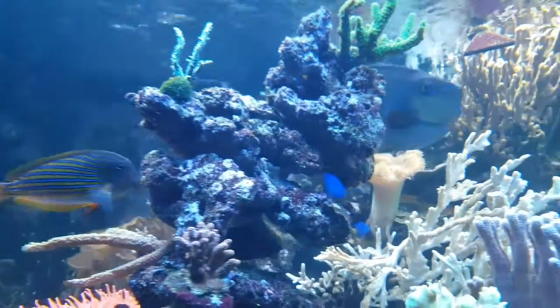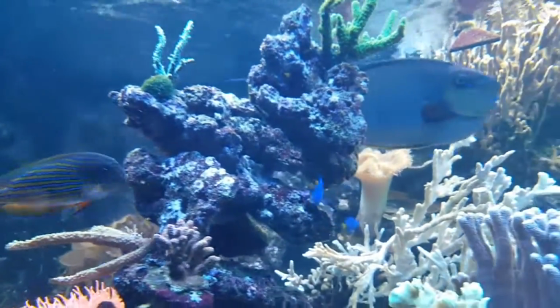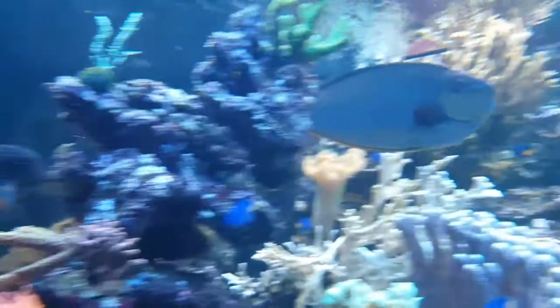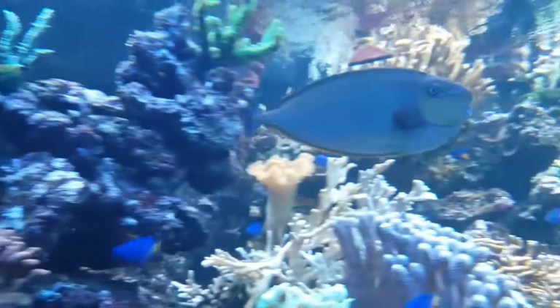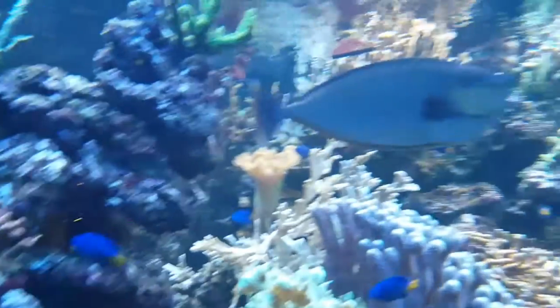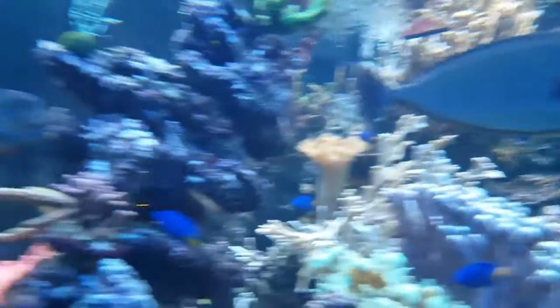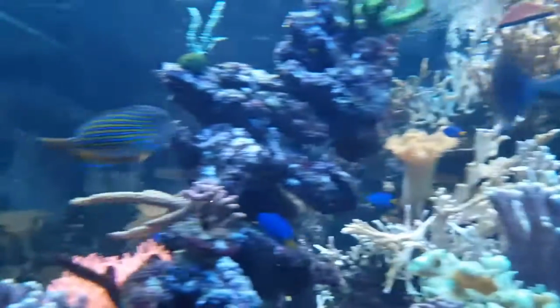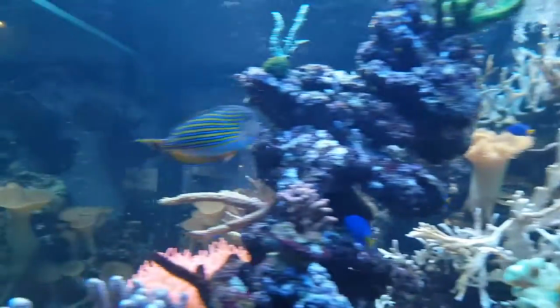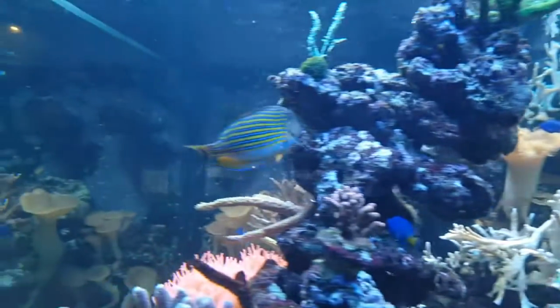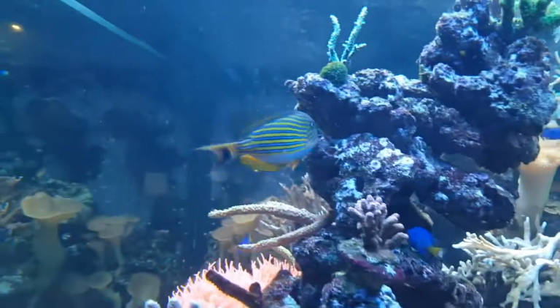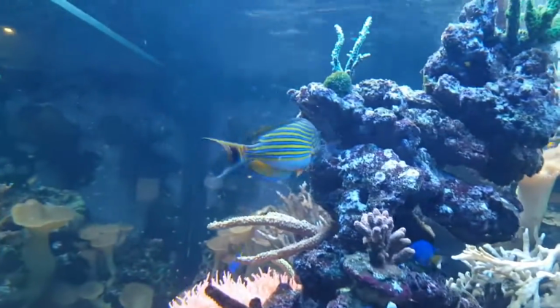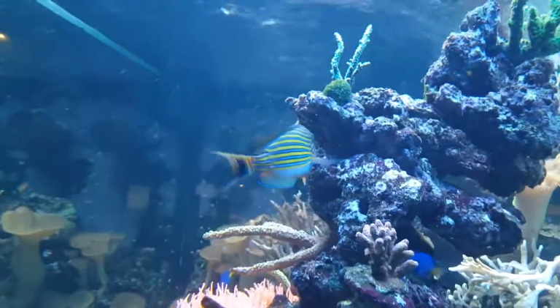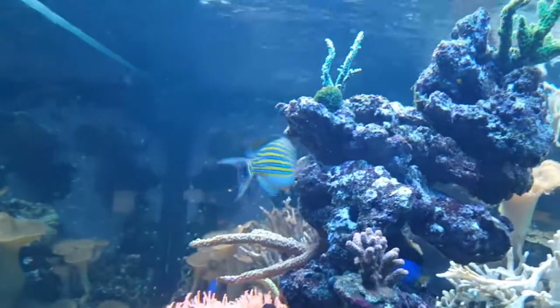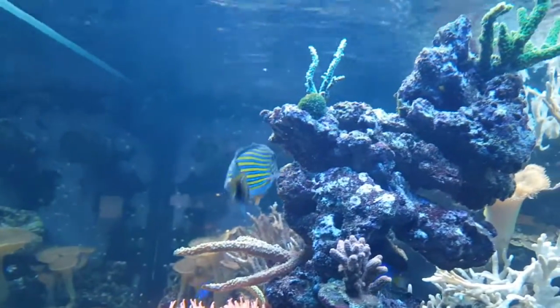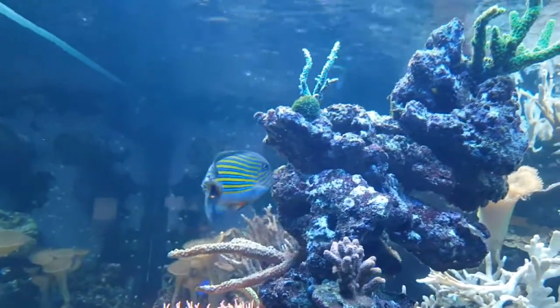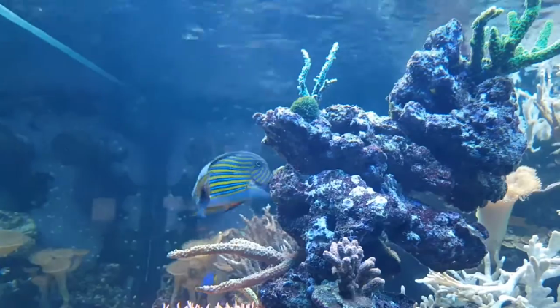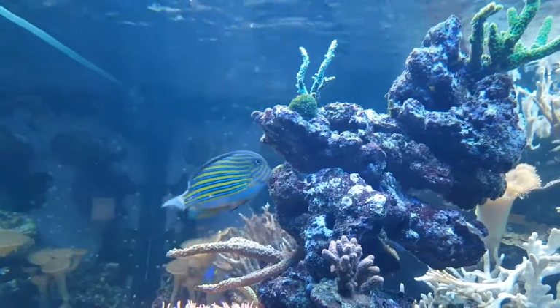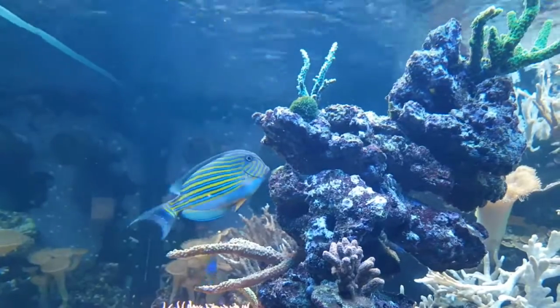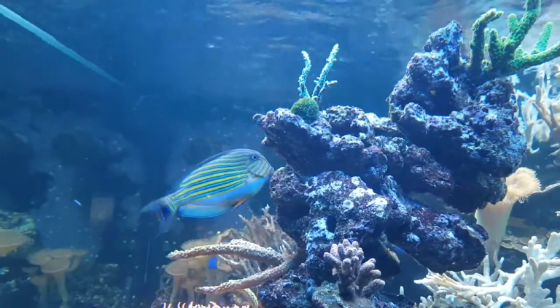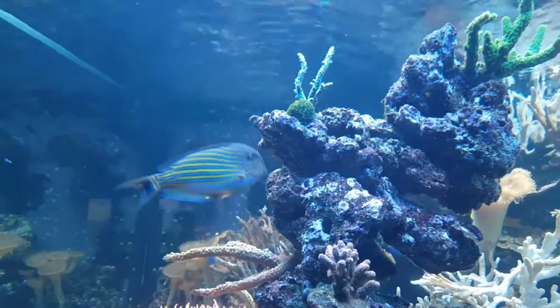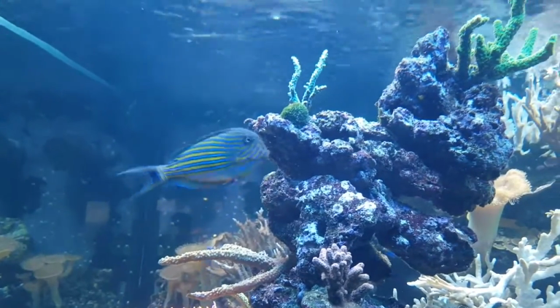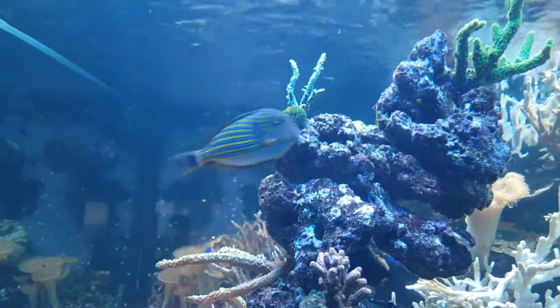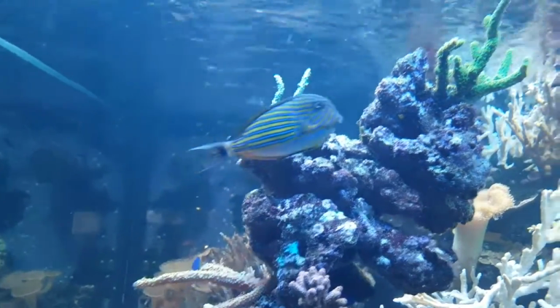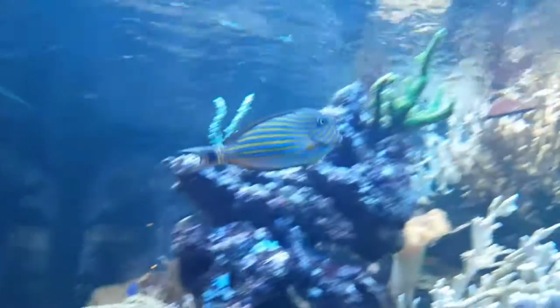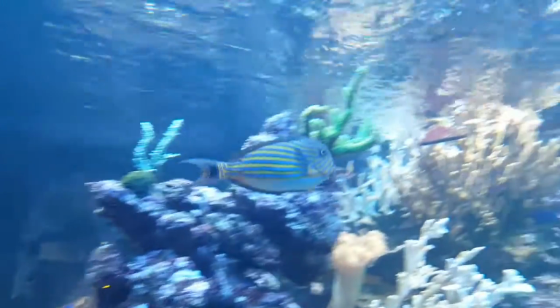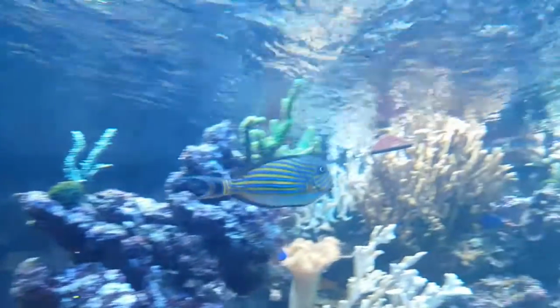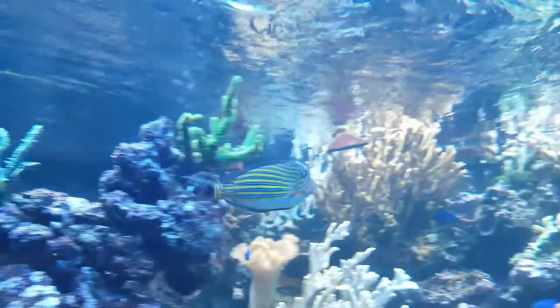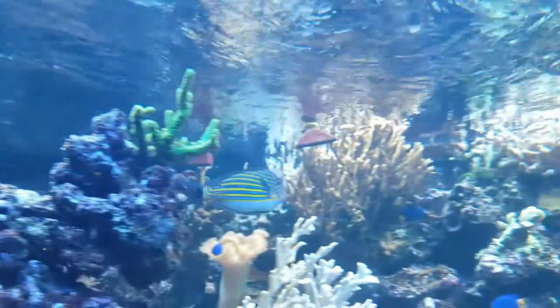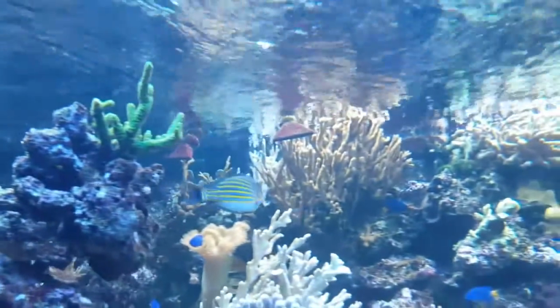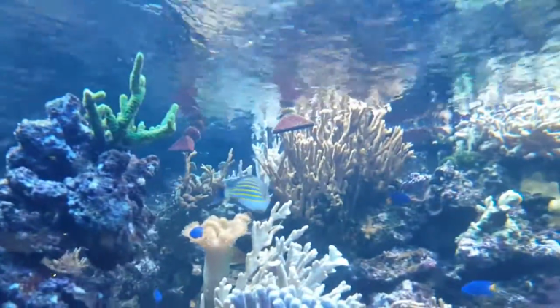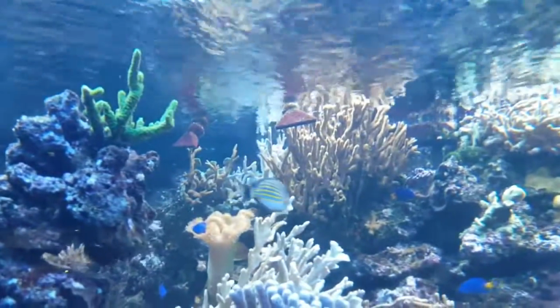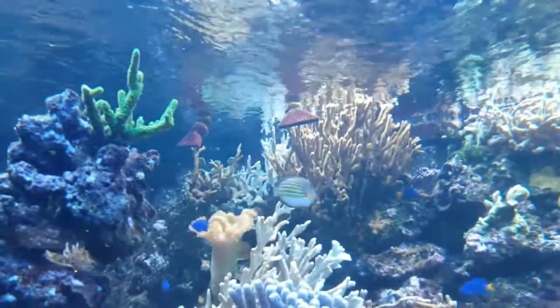That looks like a tang of sorts. Yes, it is a tang. You can see the spine next to the tail. It's a tang — don't ask me which tang it is.